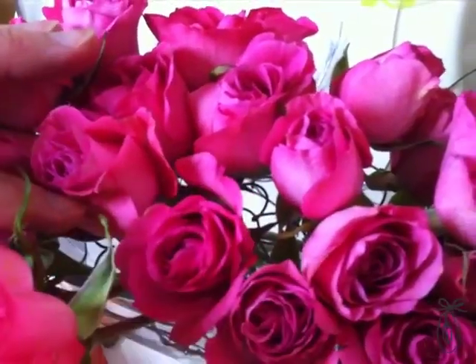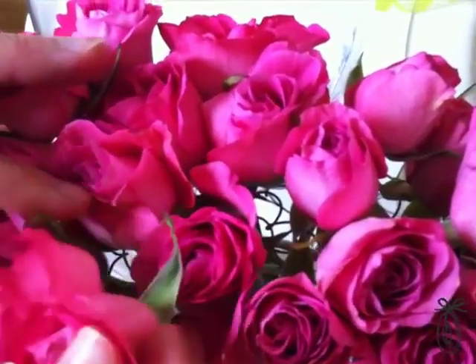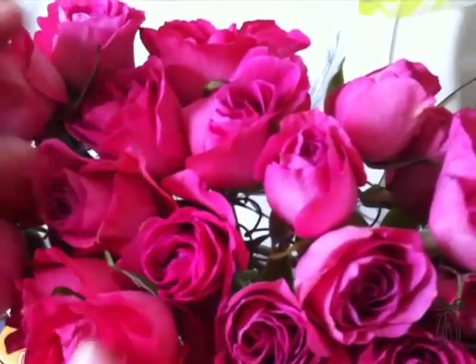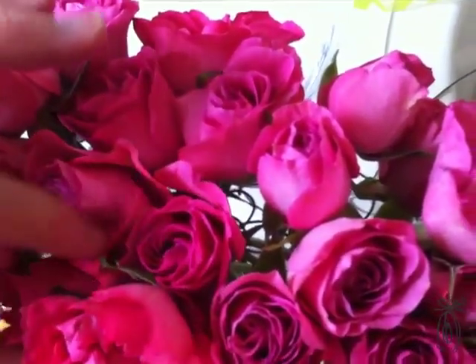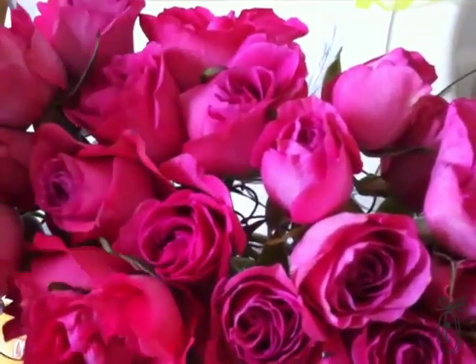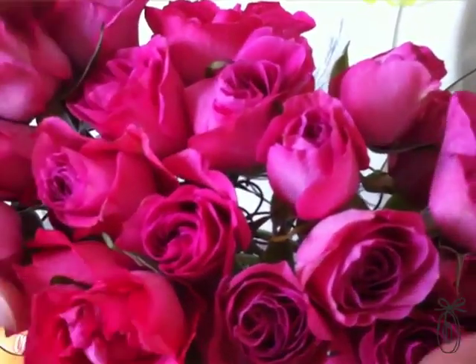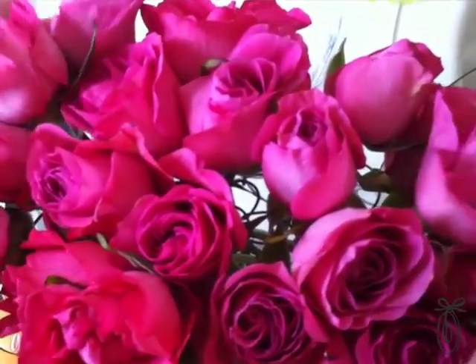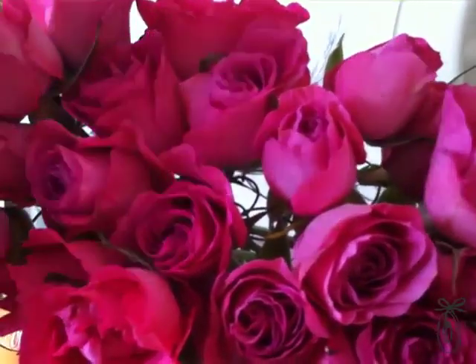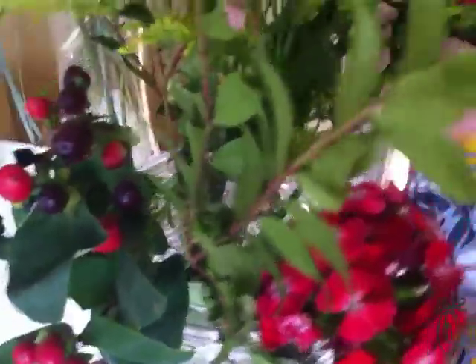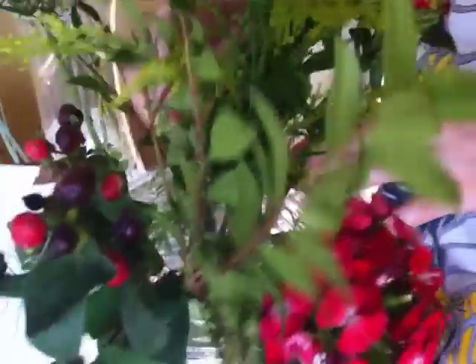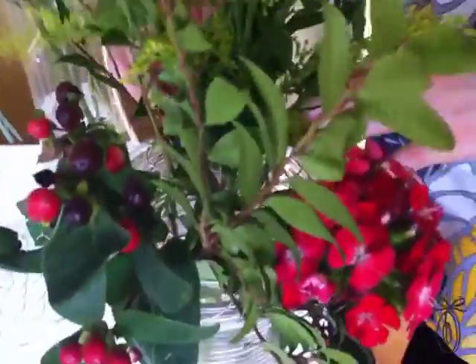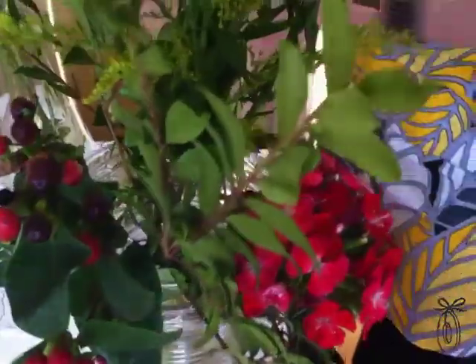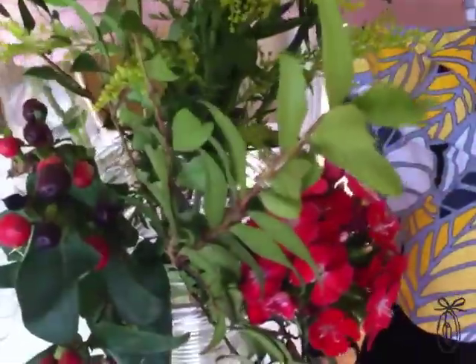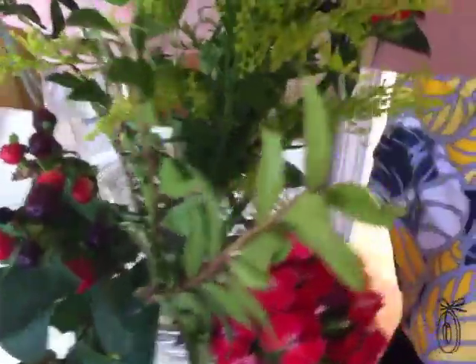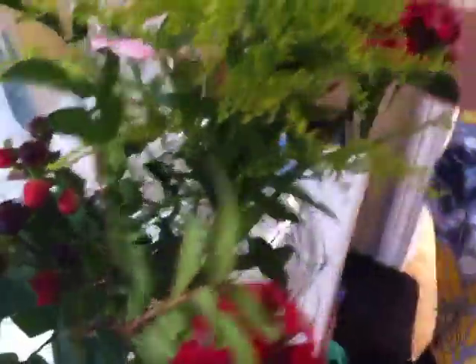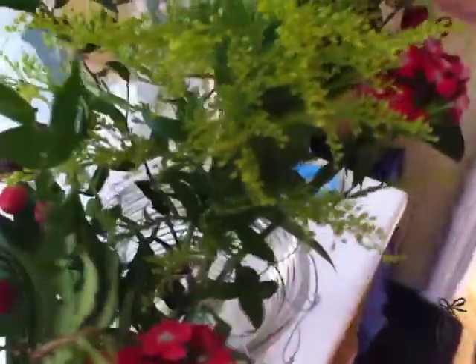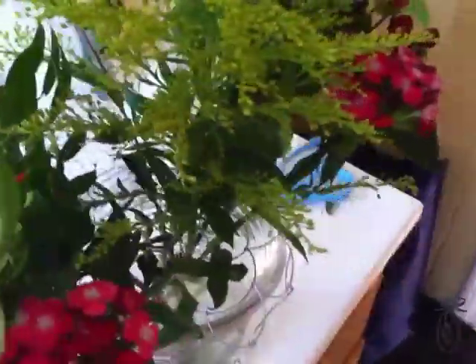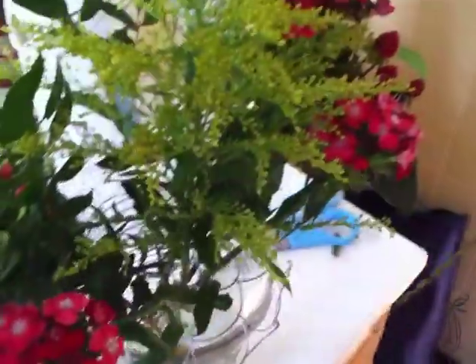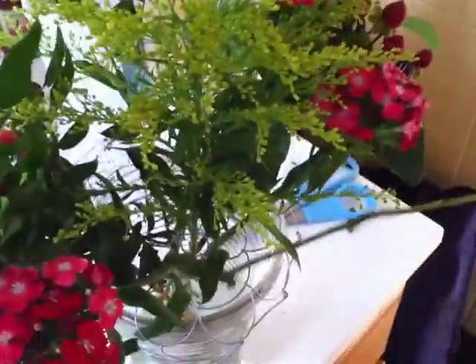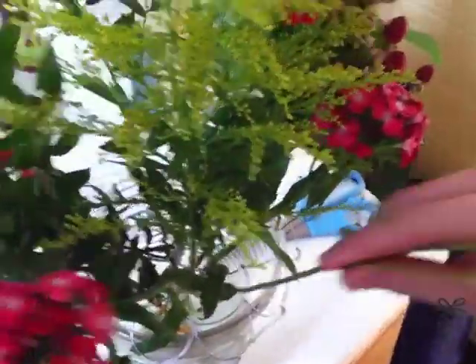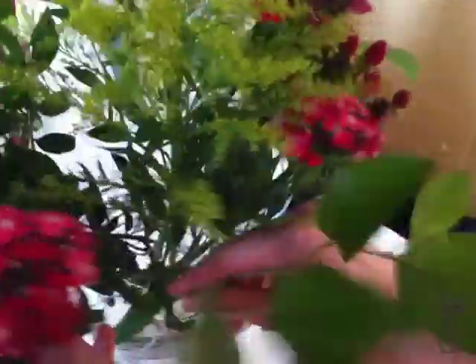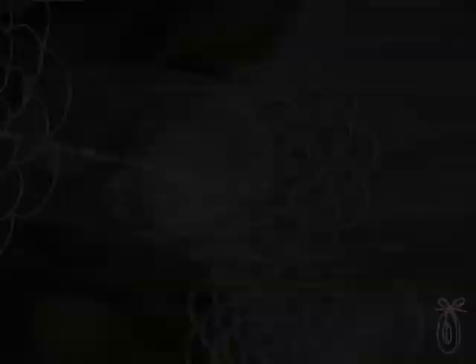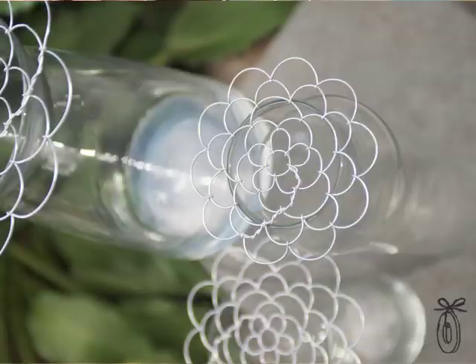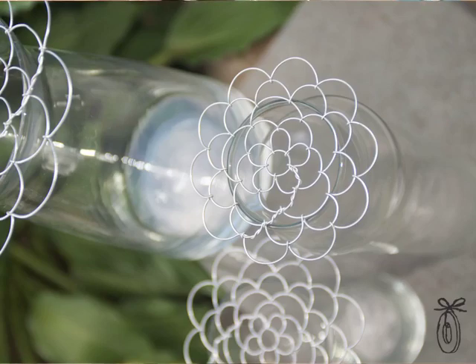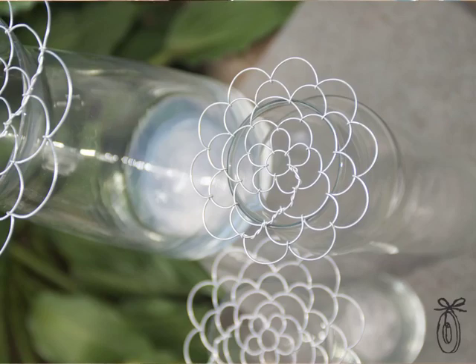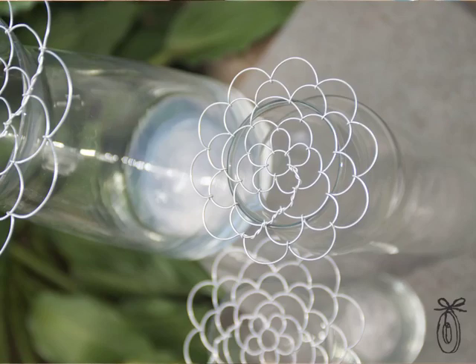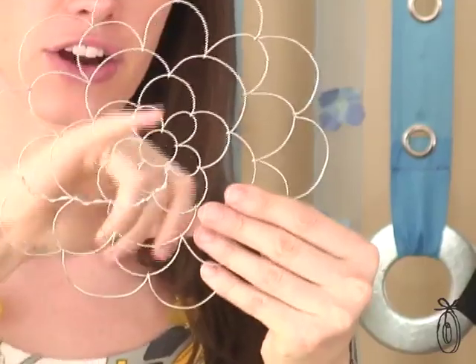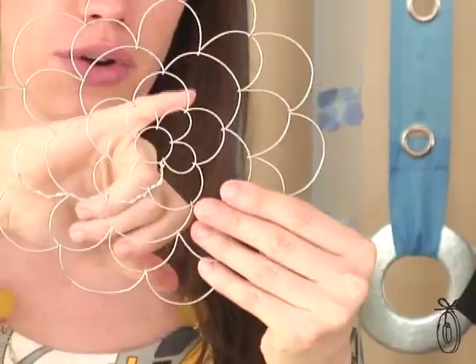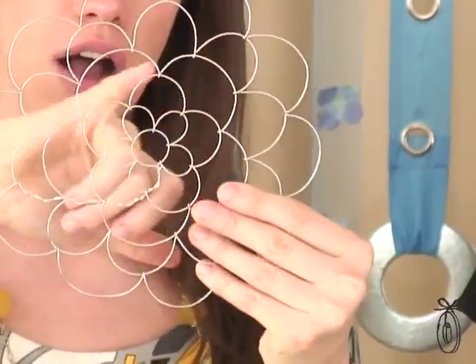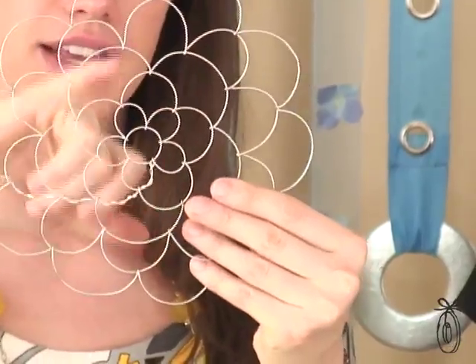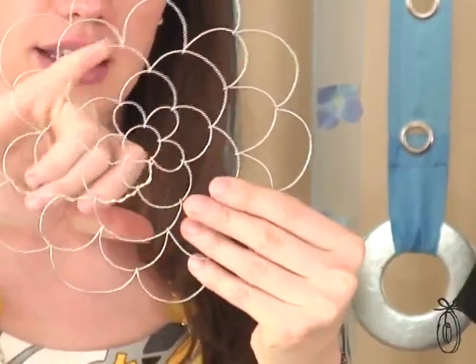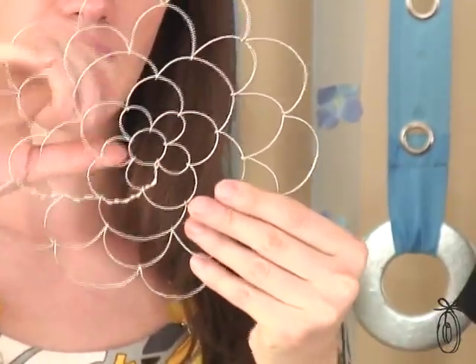The founder wasn't particularly skilled or satisfied with her ability to arrange flowers, but she was really good at designing jewelry with wire, and that's how she came up with this design. It looks like a flower, but here you'll notice all of these little rings.